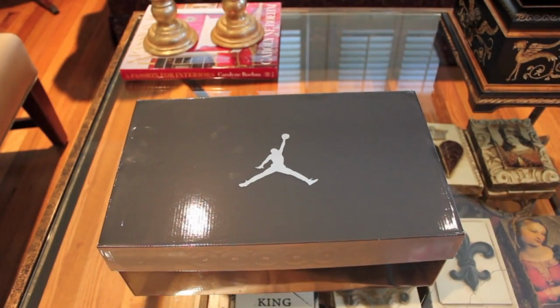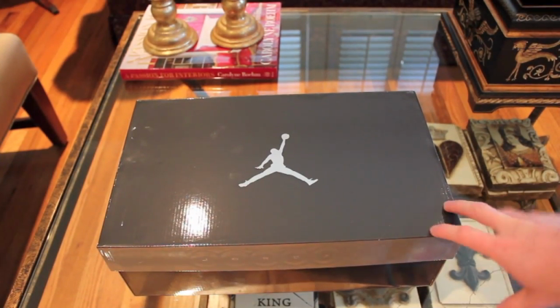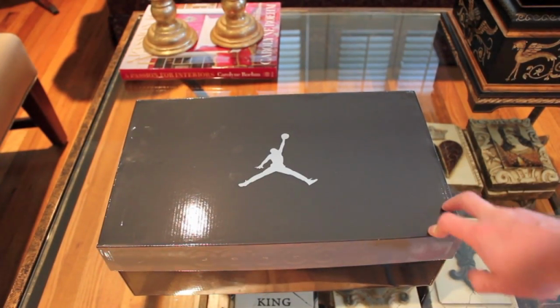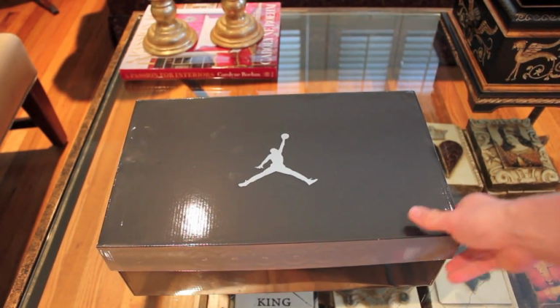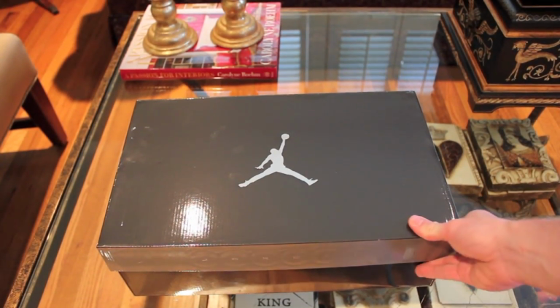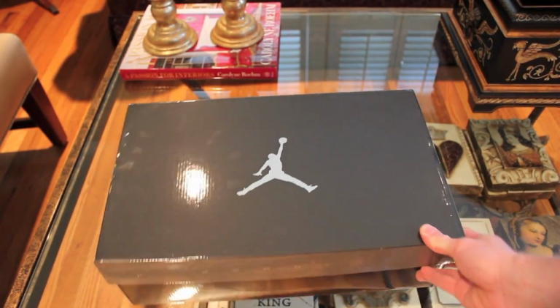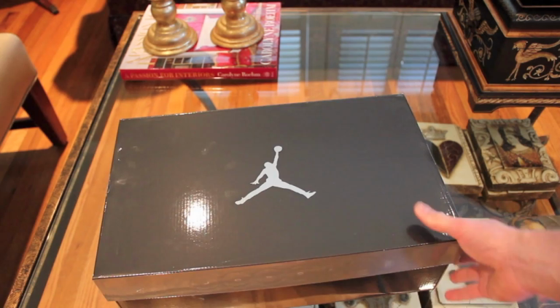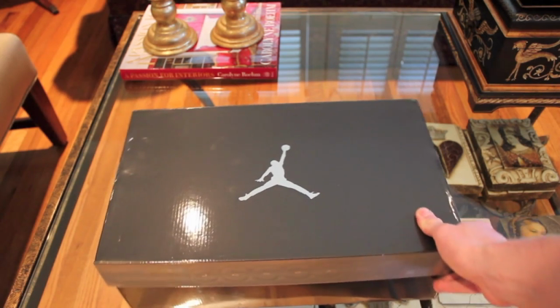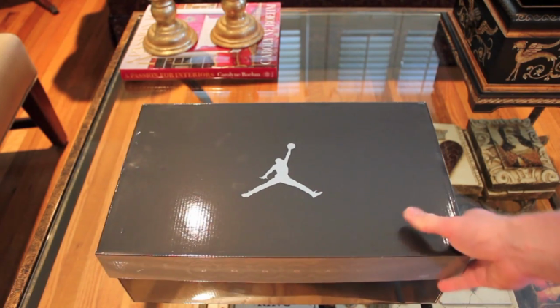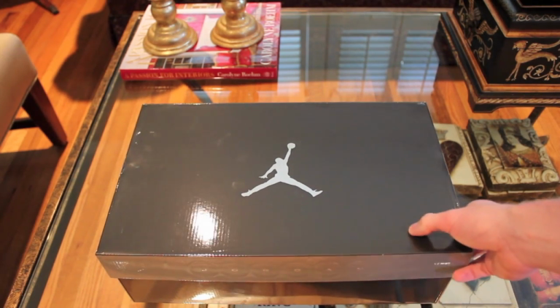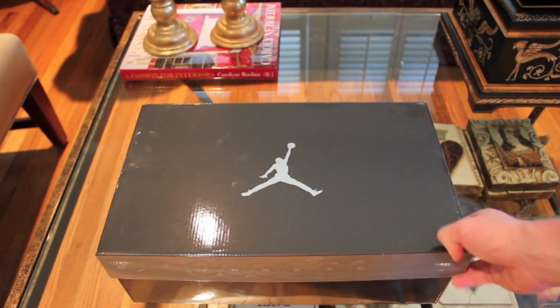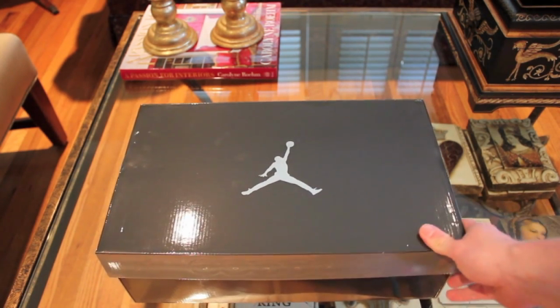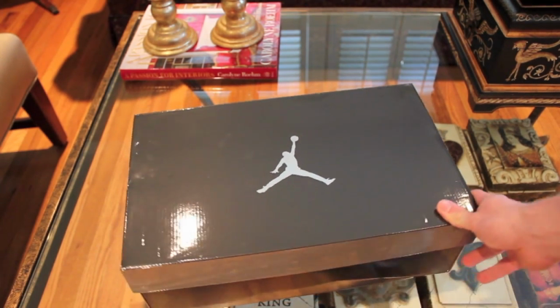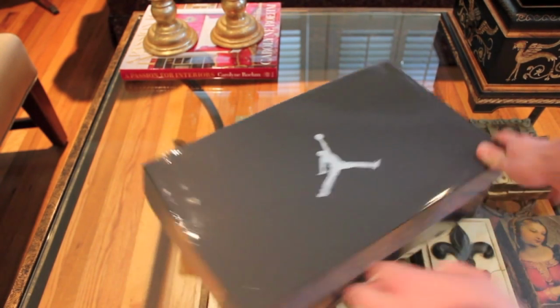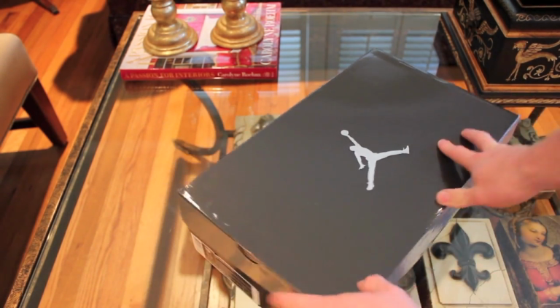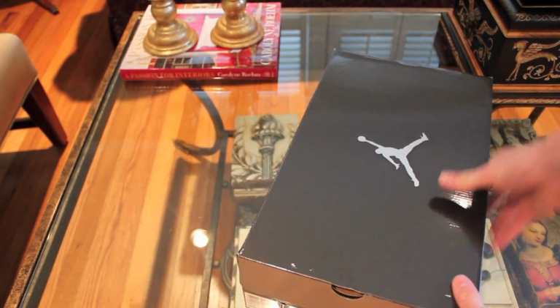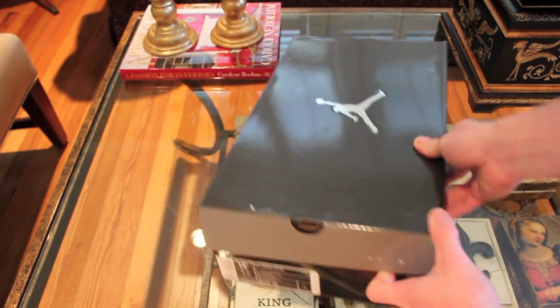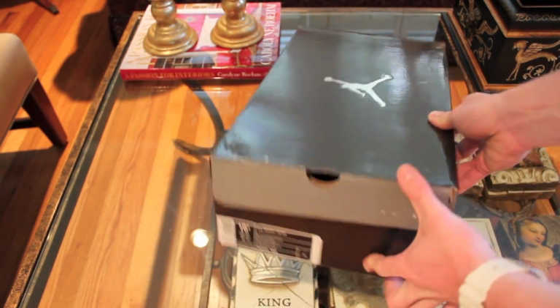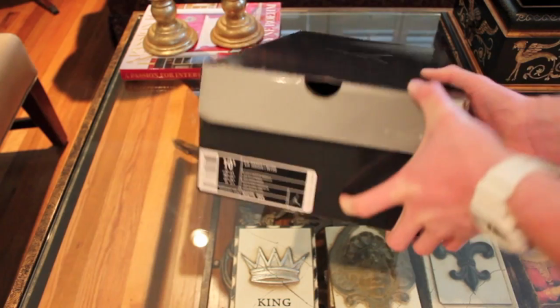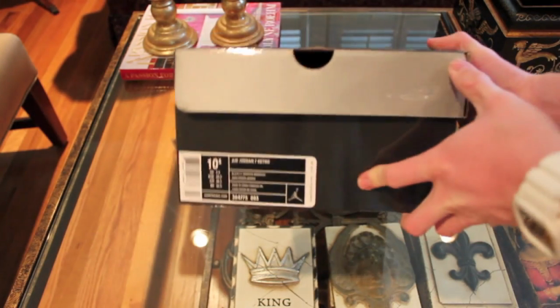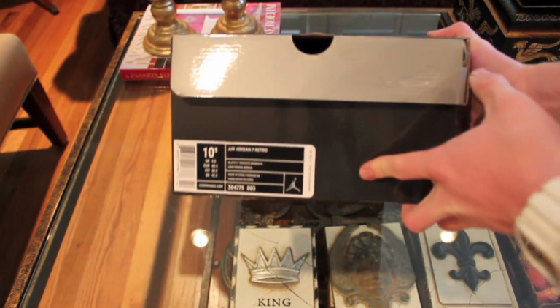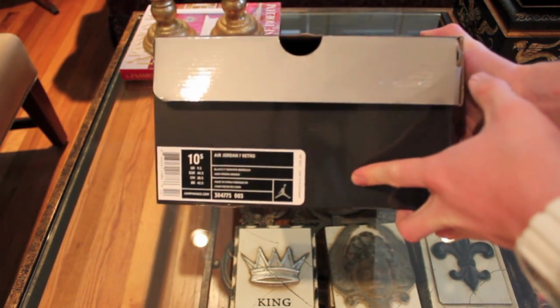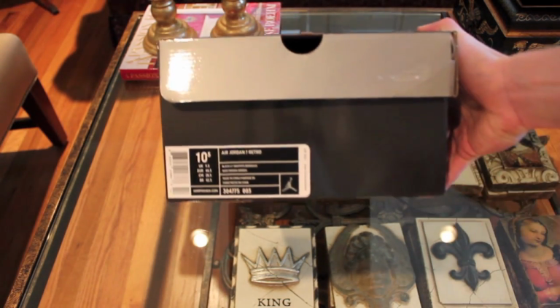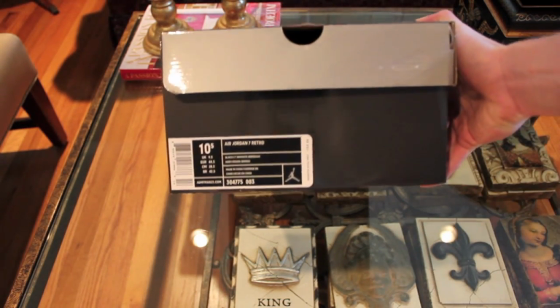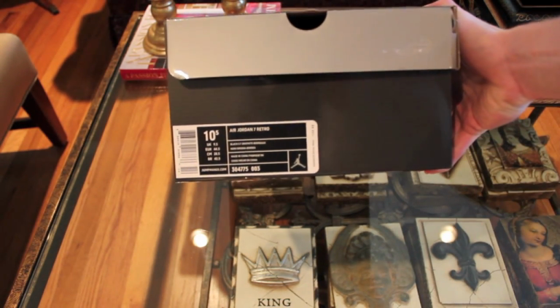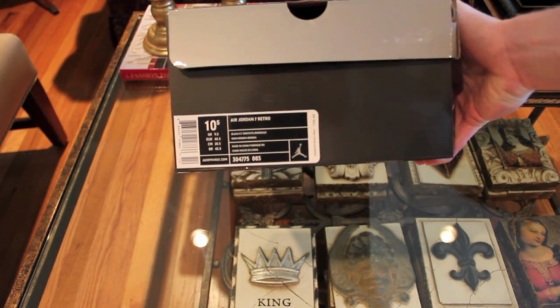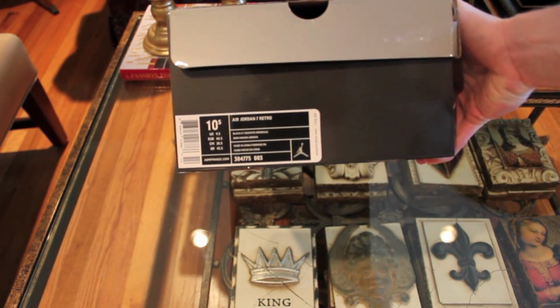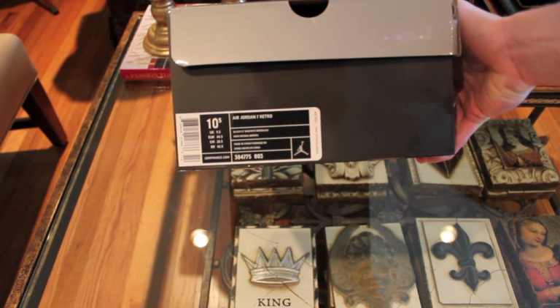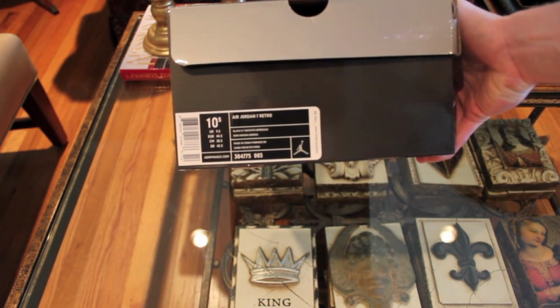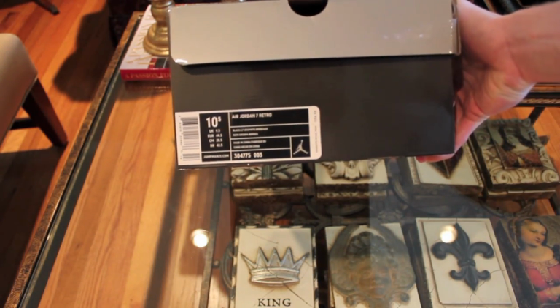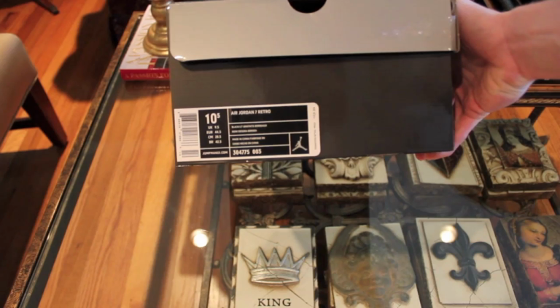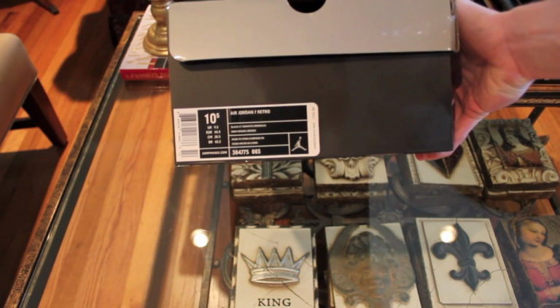Alright, so right here we have the Air Jordan 7 Bordeaux's. As you can see, normal Jordan box — to me the box is a little bit bigger, but maybe that's just me. Size 10.5. The colors on it are black, light graphite, and Bordeaux.